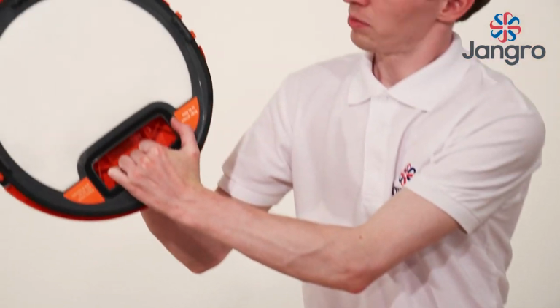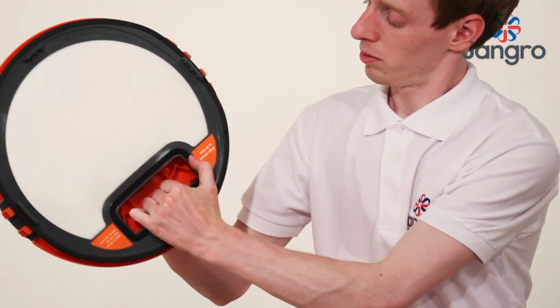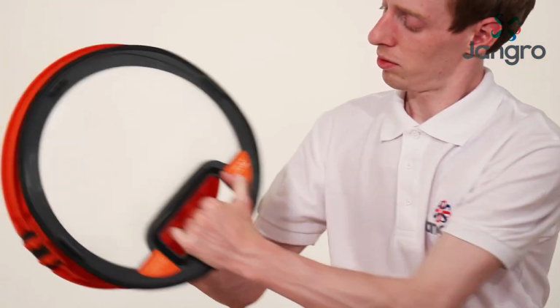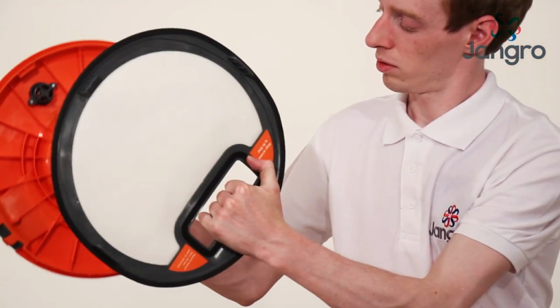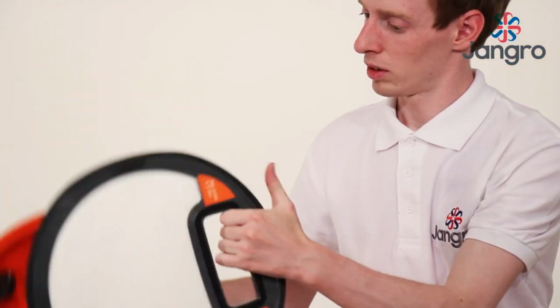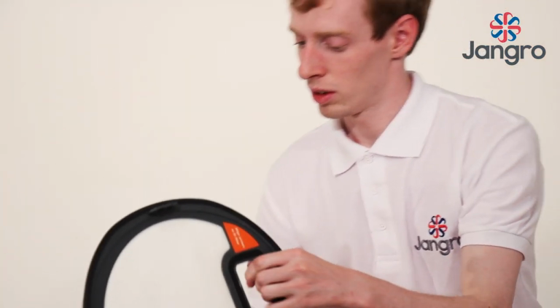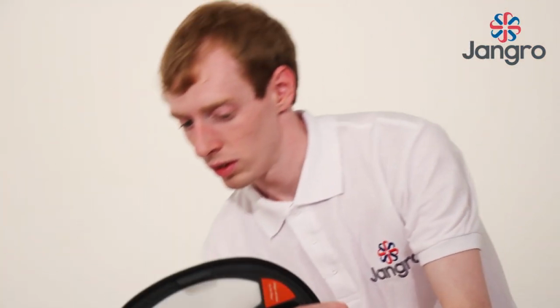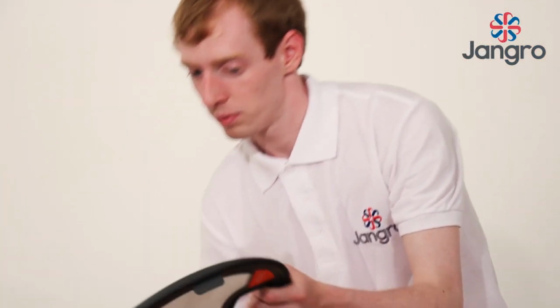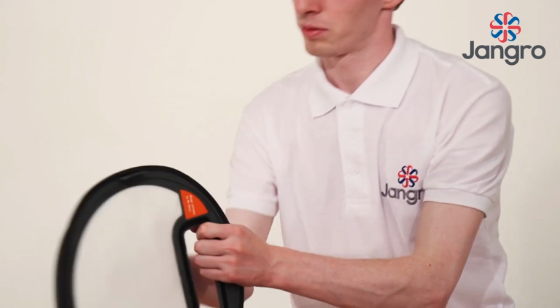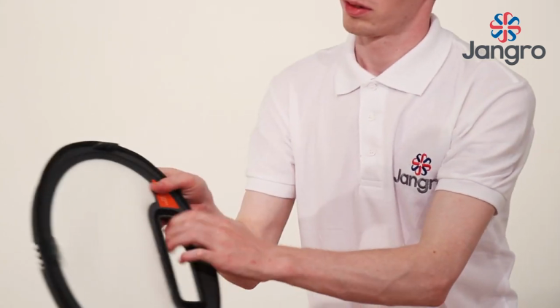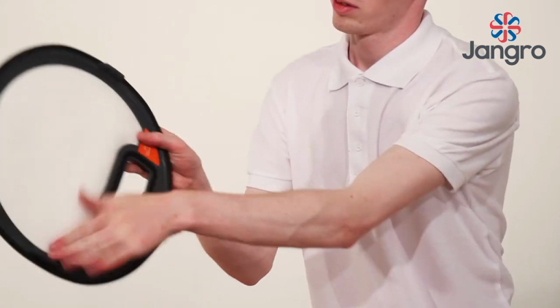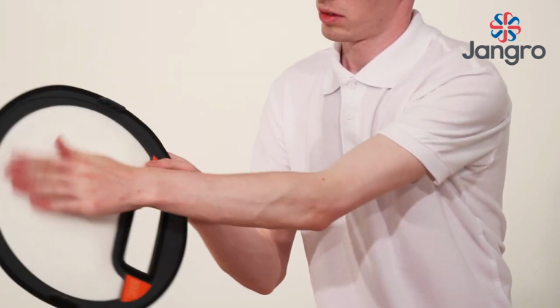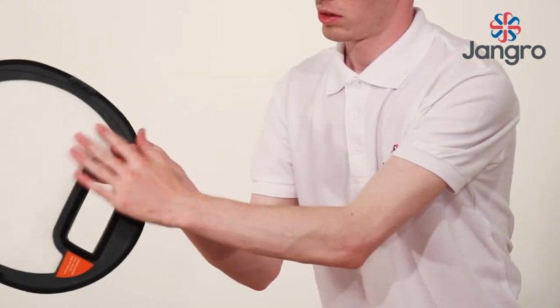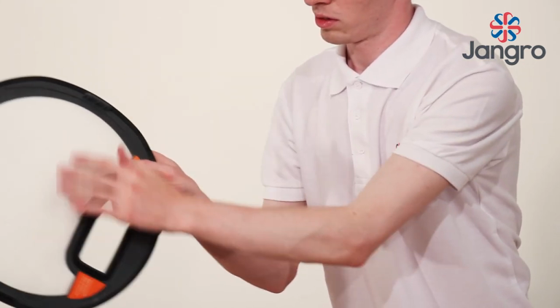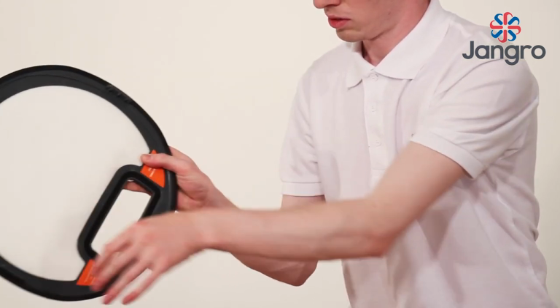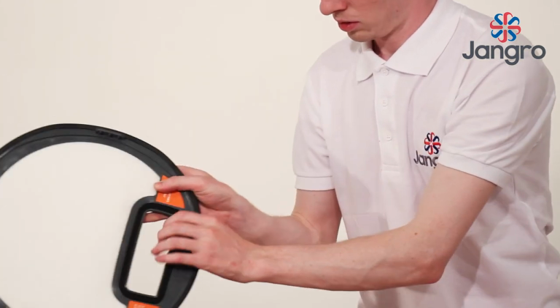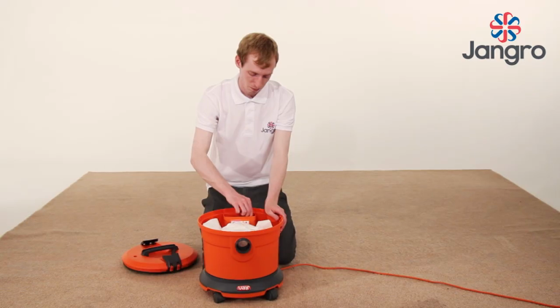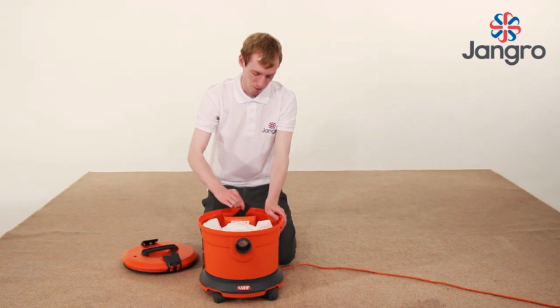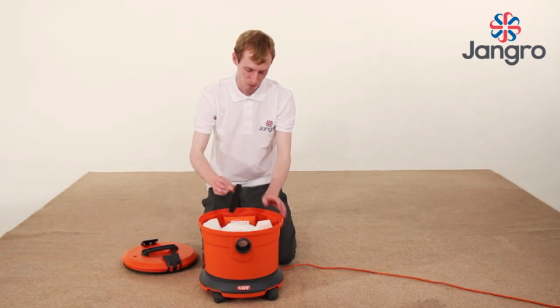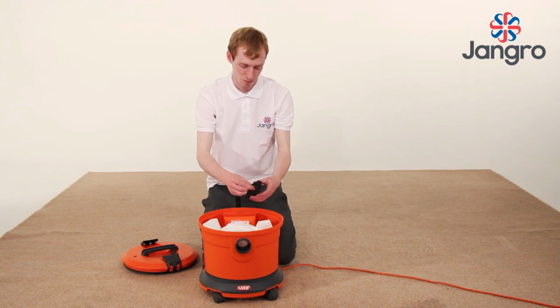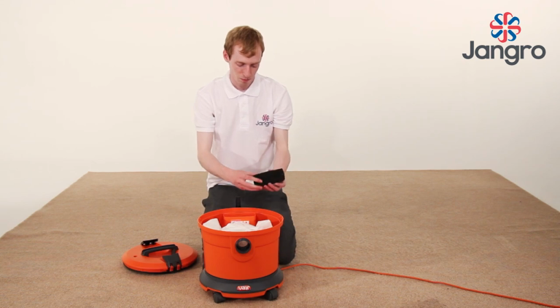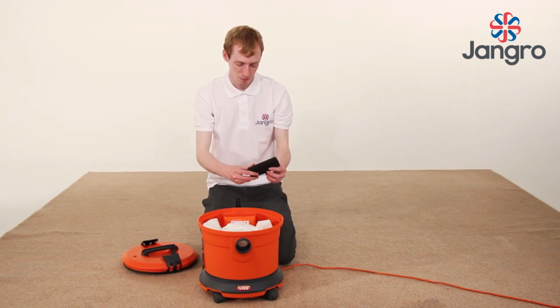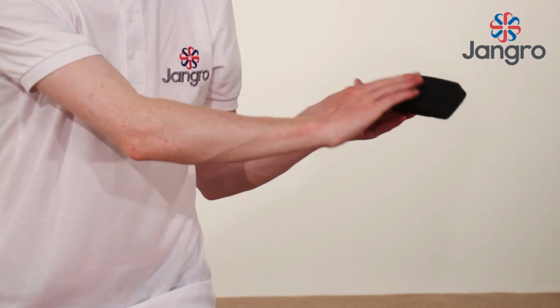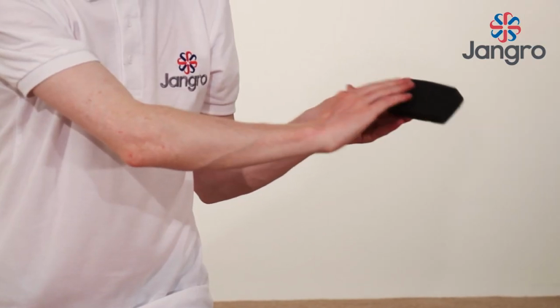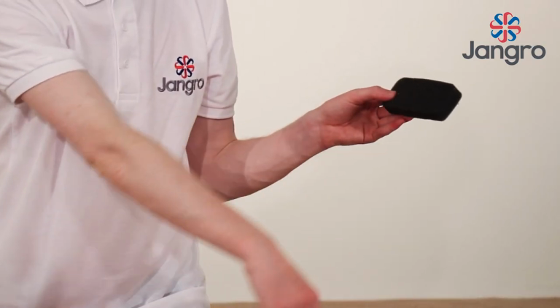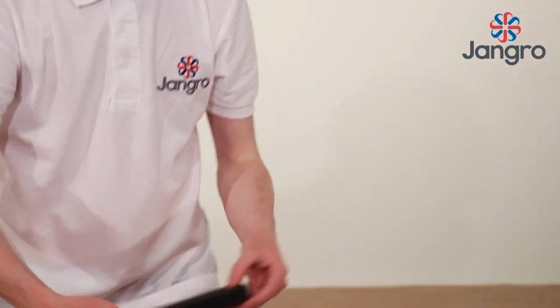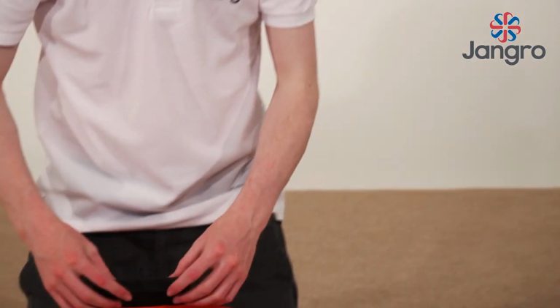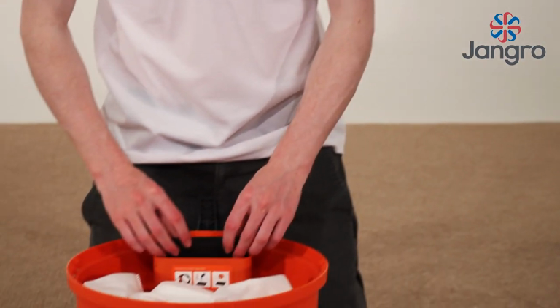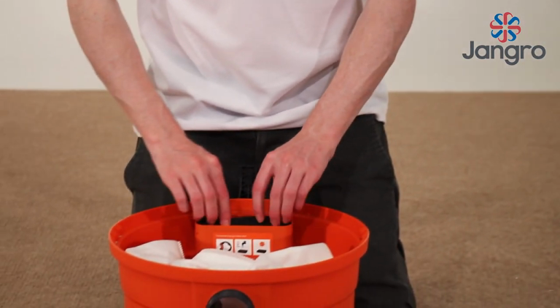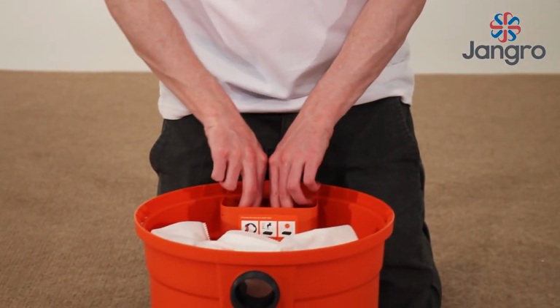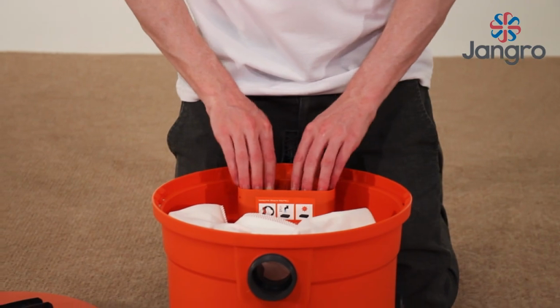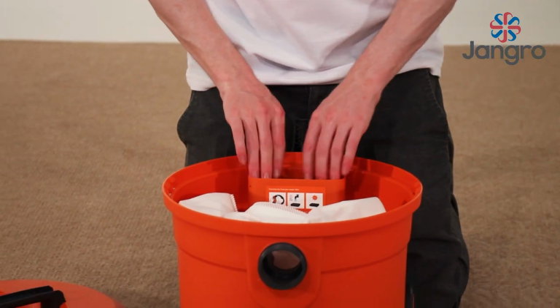After you have finished your shift, we recommend you remove and clean the filters to ensure the vacuum performs at its best. The foam filter can easily be removed from inside the machine. Clean as shown.